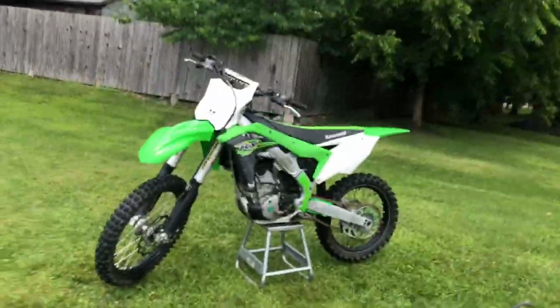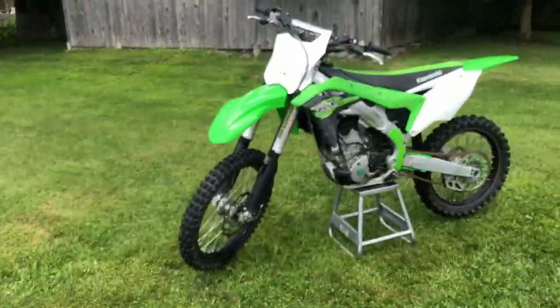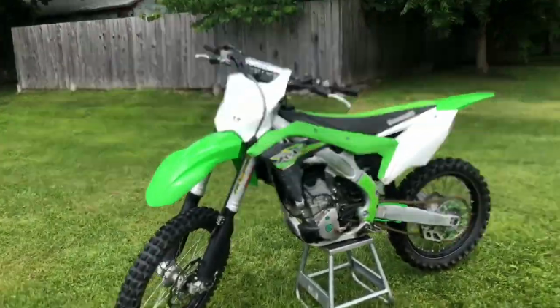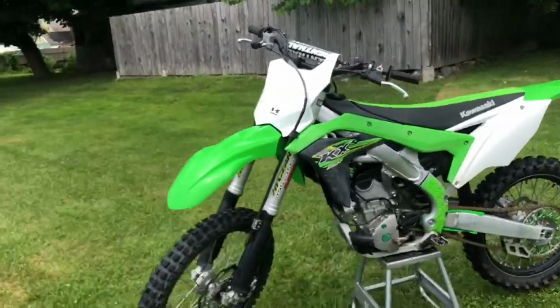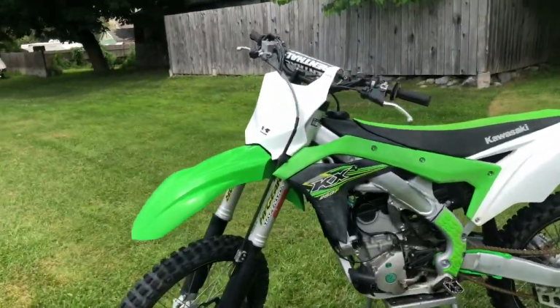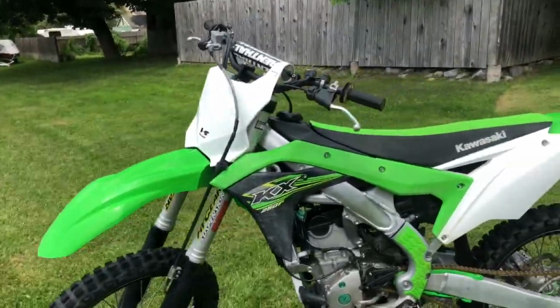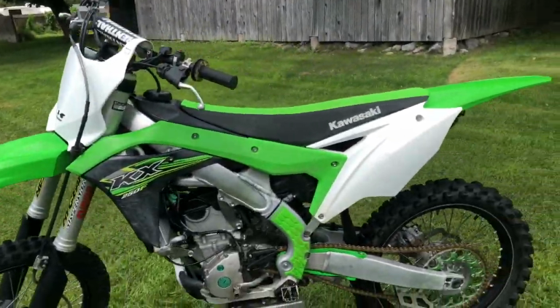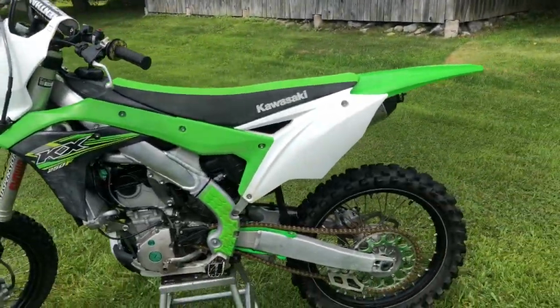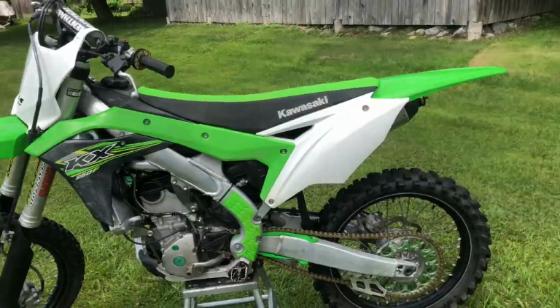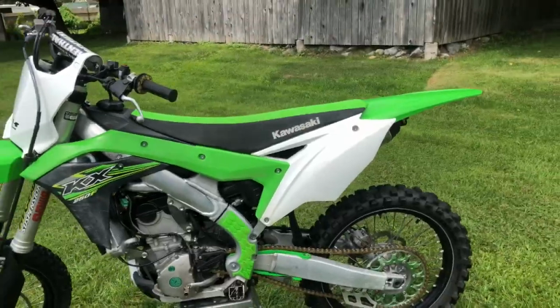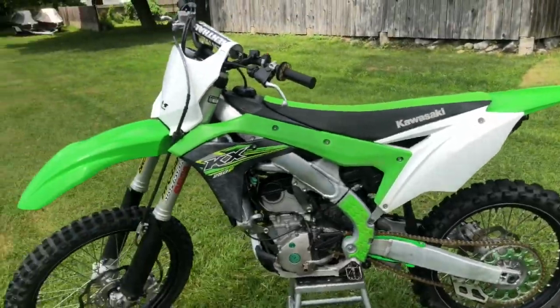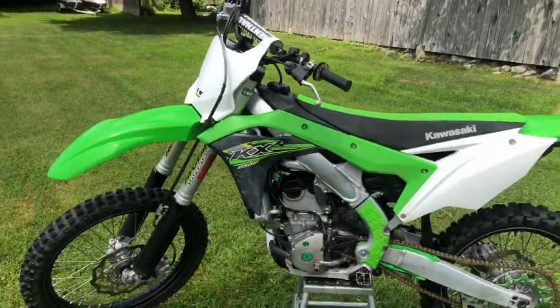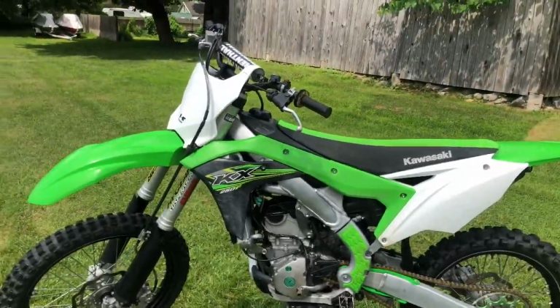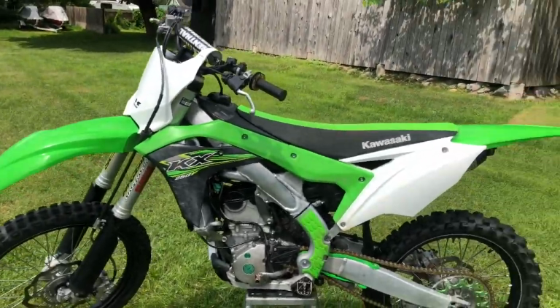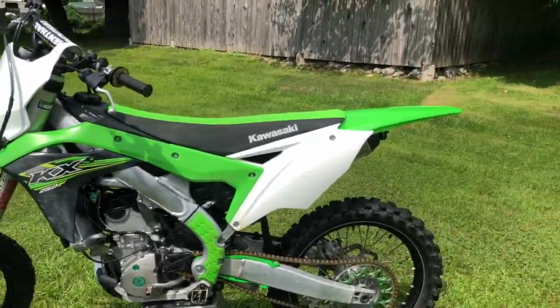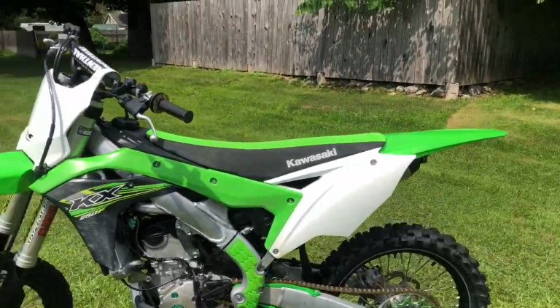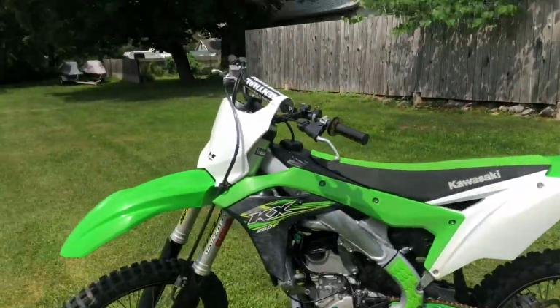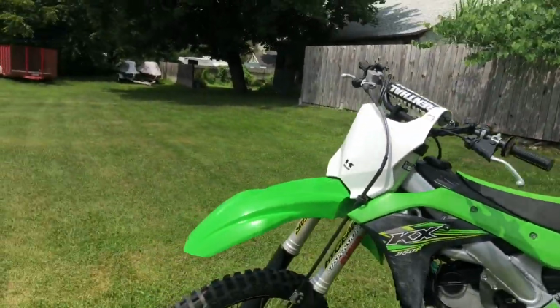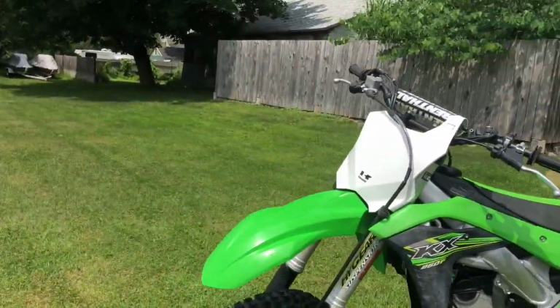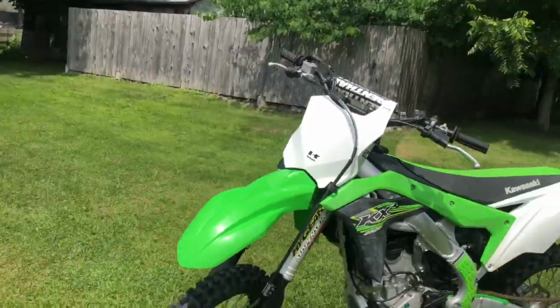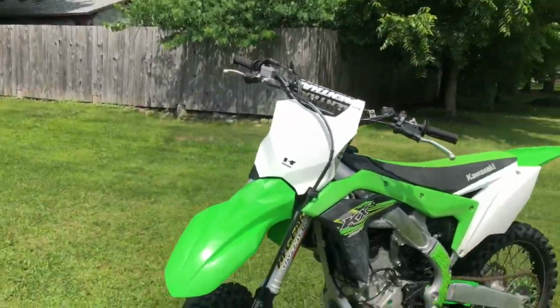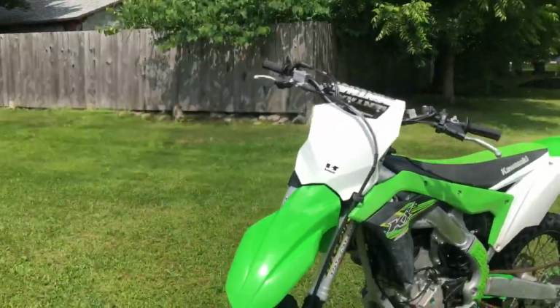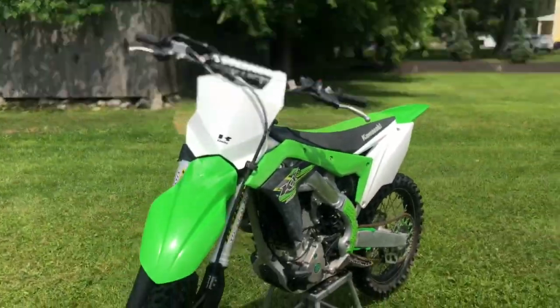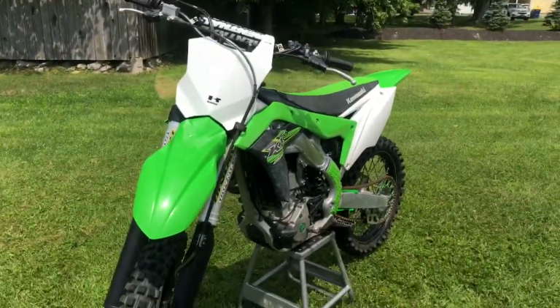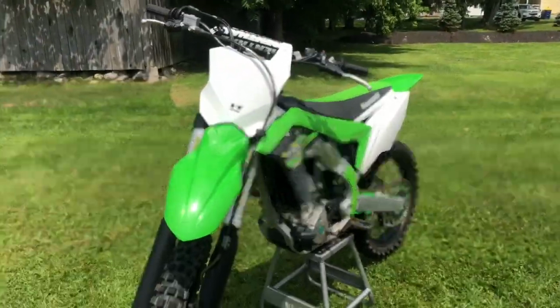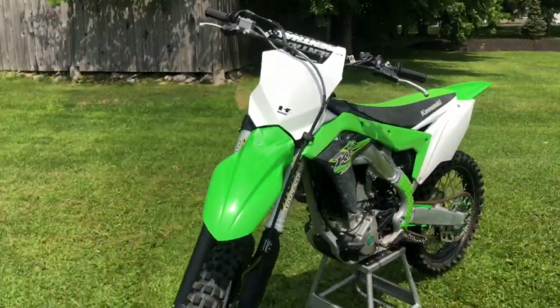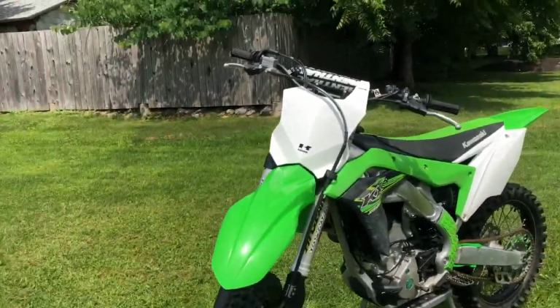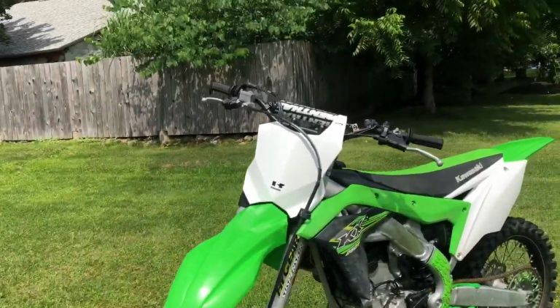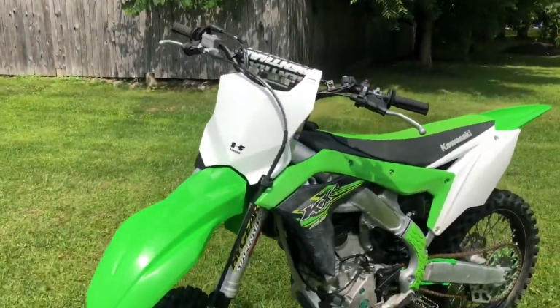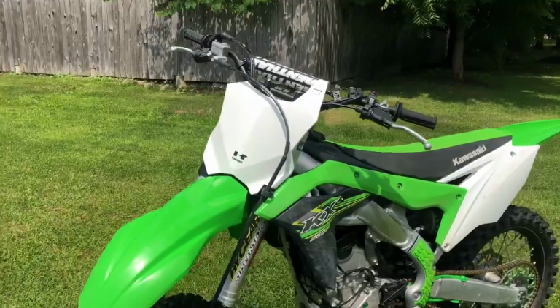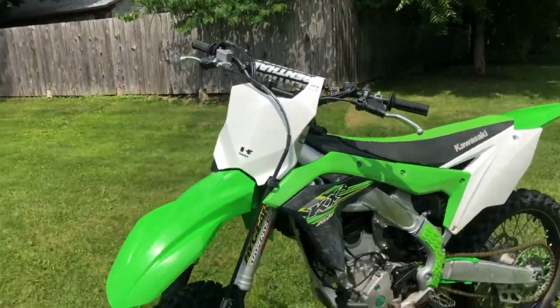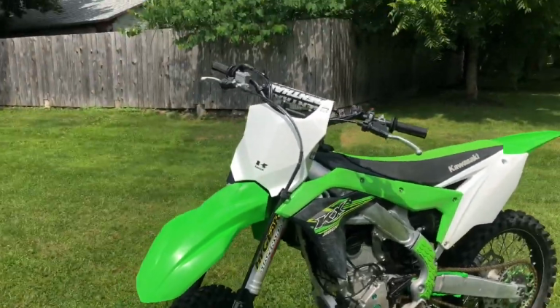Alright guys, now look at that — it looks brand new. That's all you got to do to keep your bike looking brand new. Just keep it washed every time you go riding. It's the top 10 tips — no one's going to tell you but me. I'm going to do videos every Wednesday. See you guys.